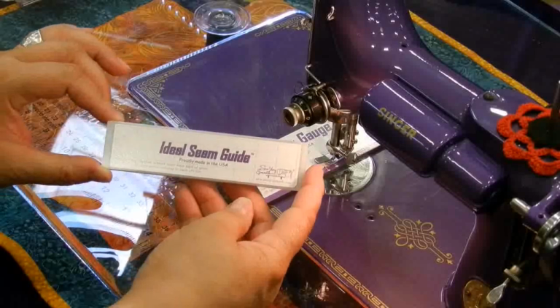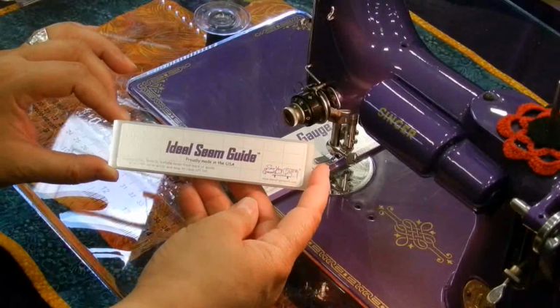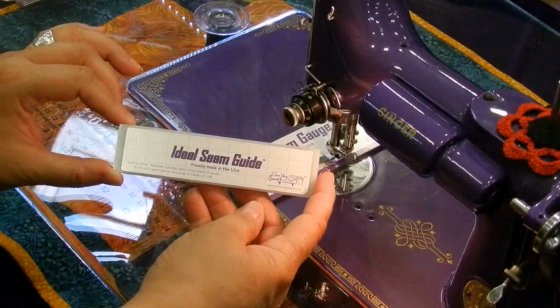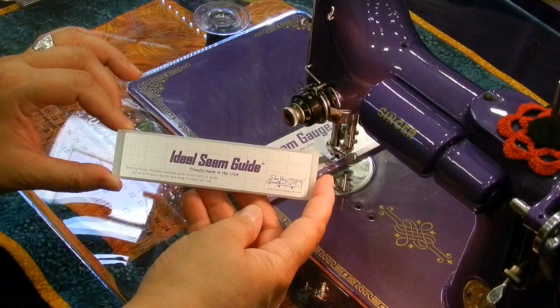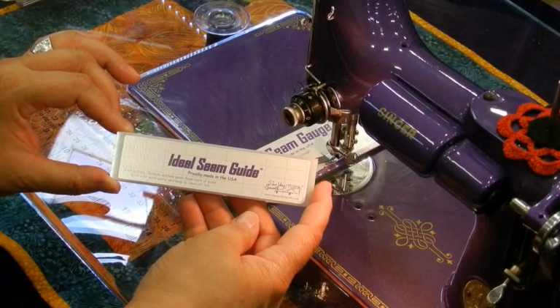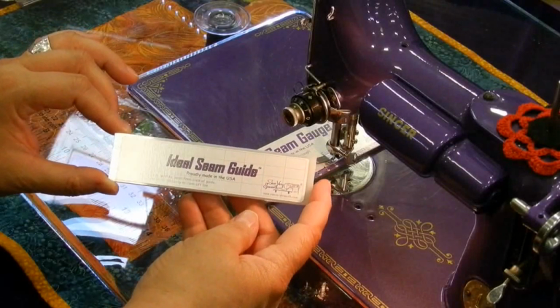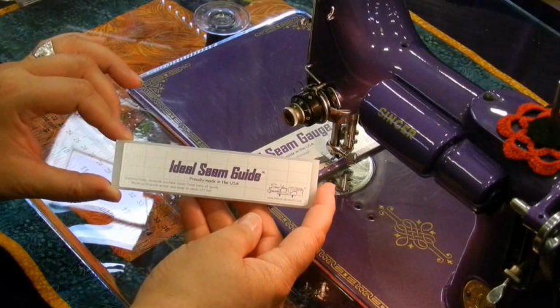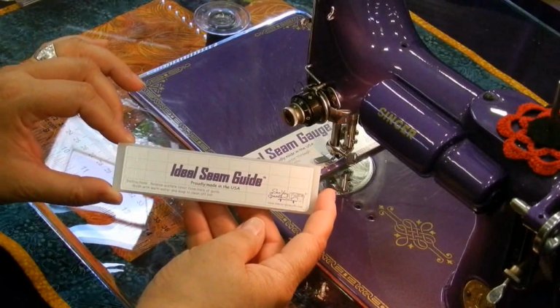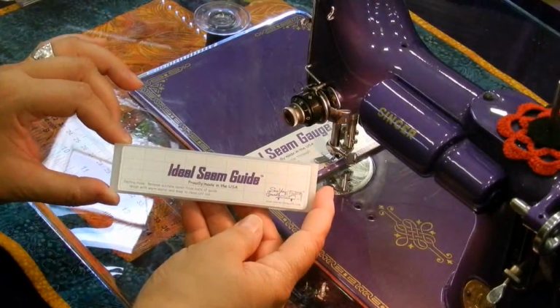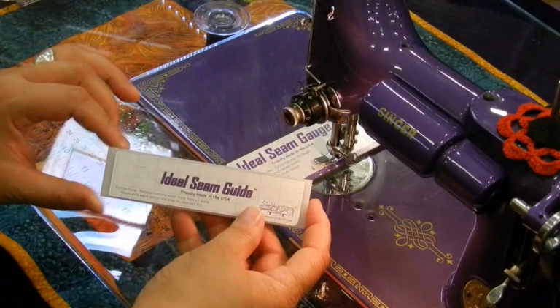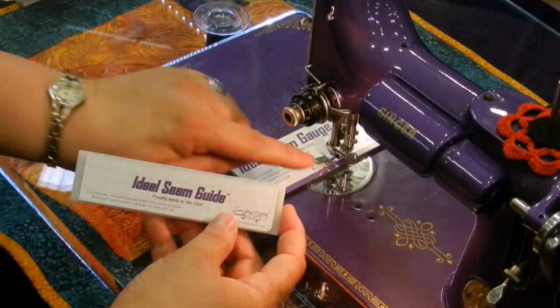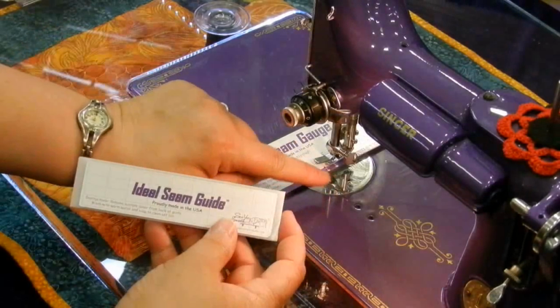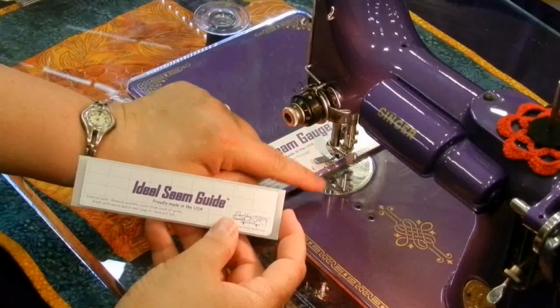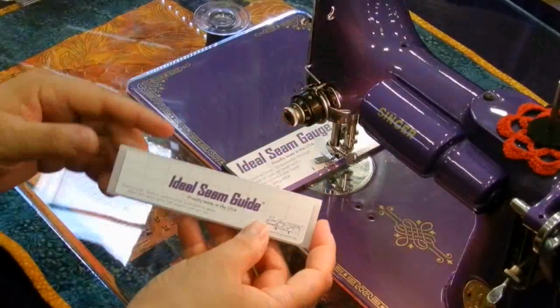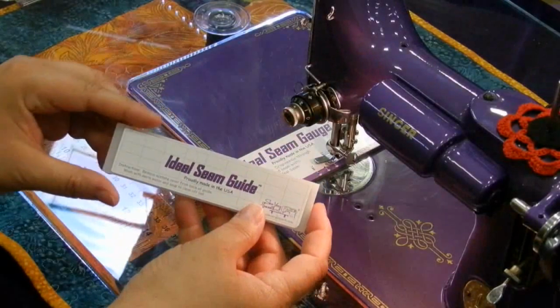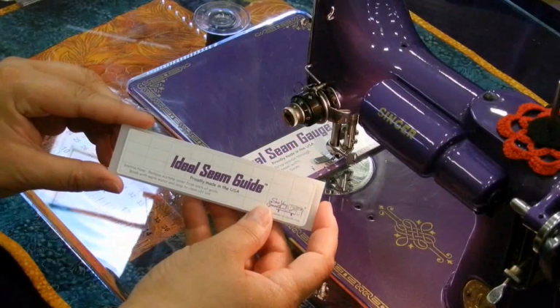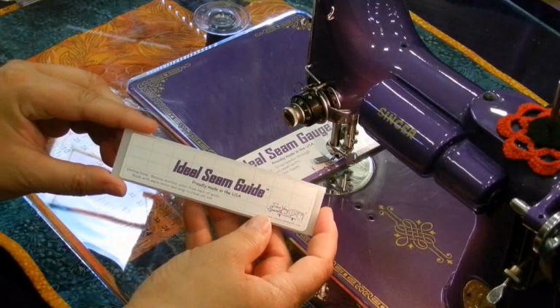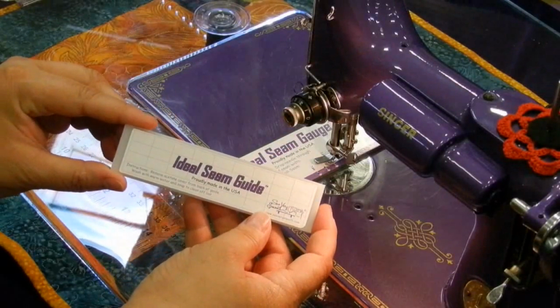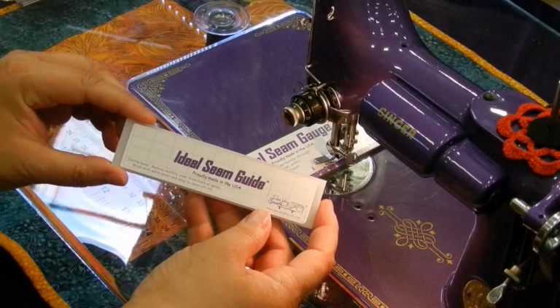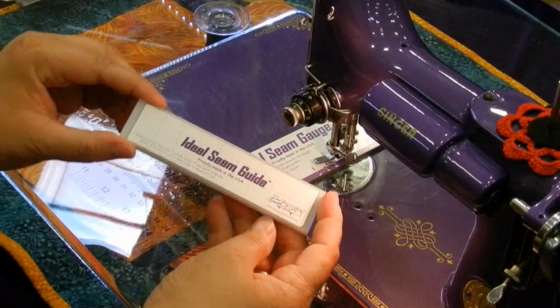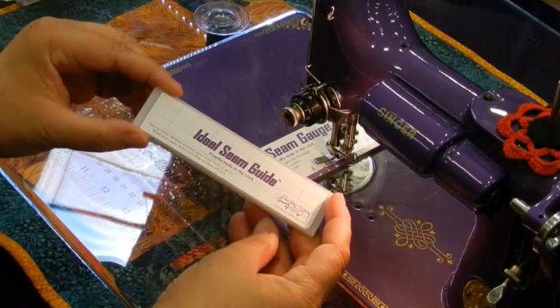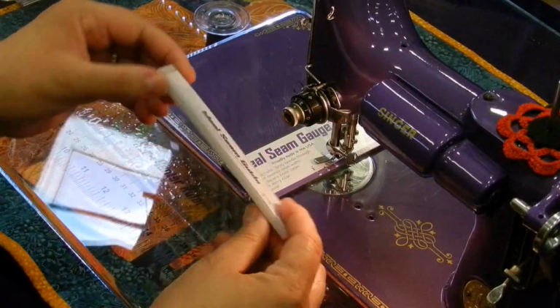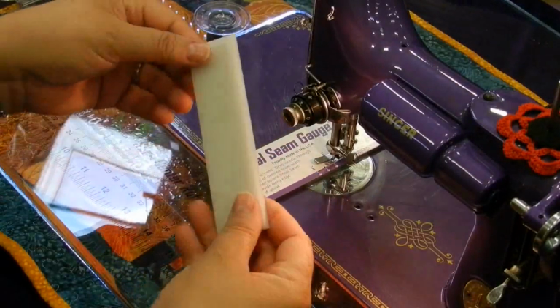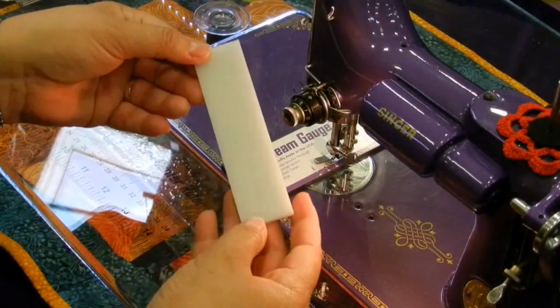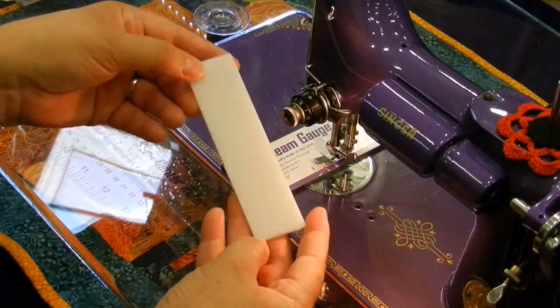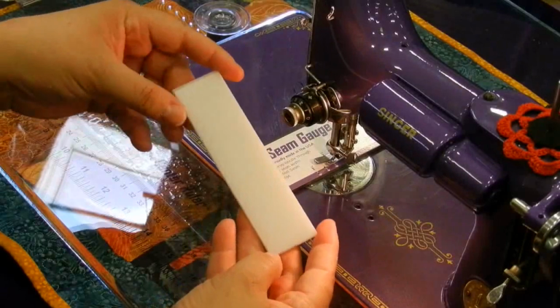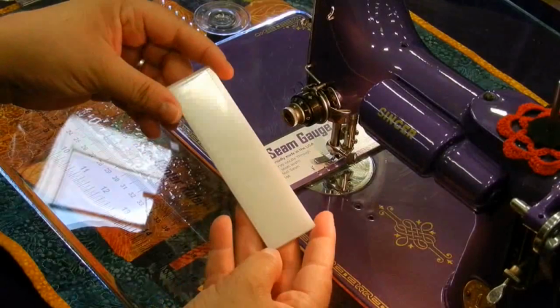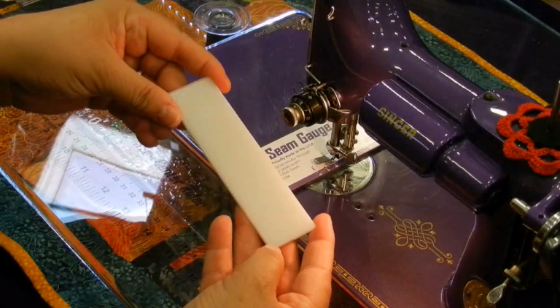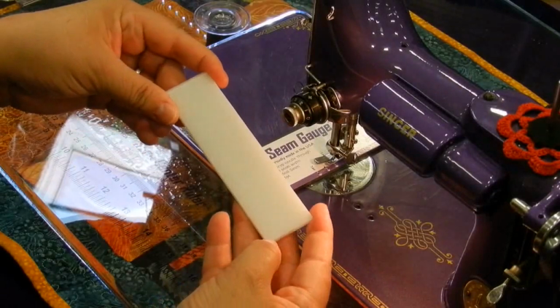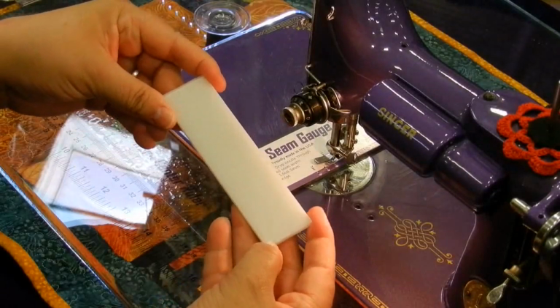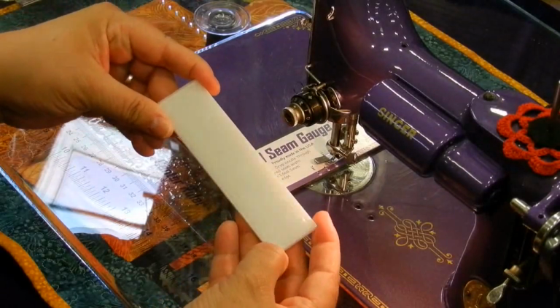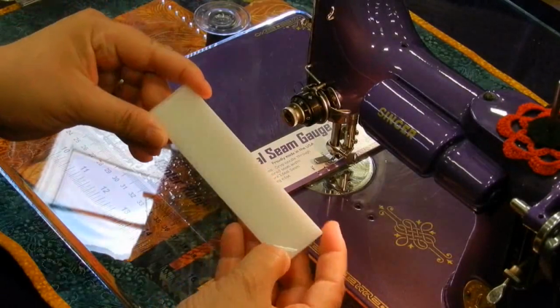Here is the 5-inch seam guide. We're going to place this to get a perfect seam on the featherweight to do our quilting. First of all, on the back side of the seam guide, there's a cover over the sticky.